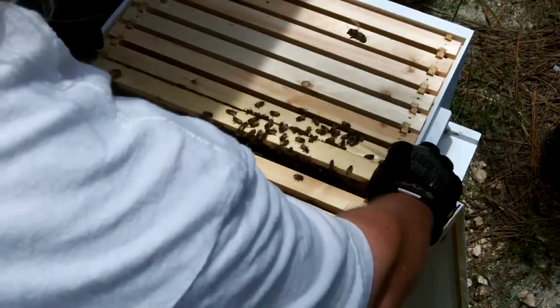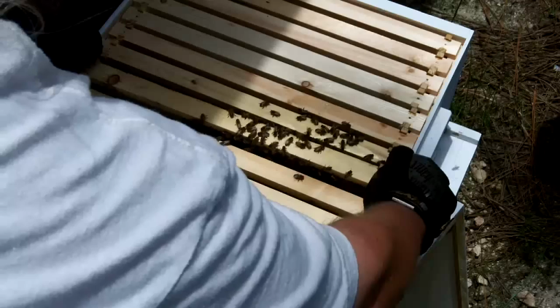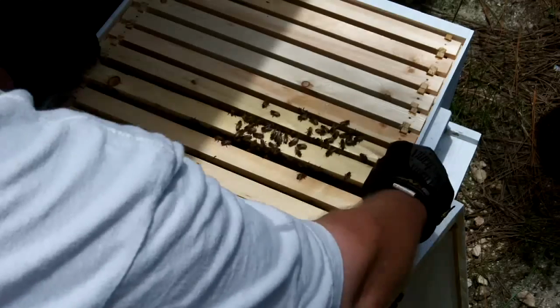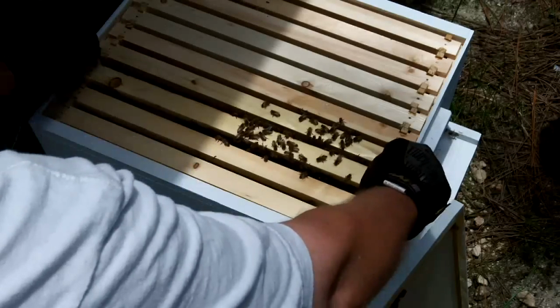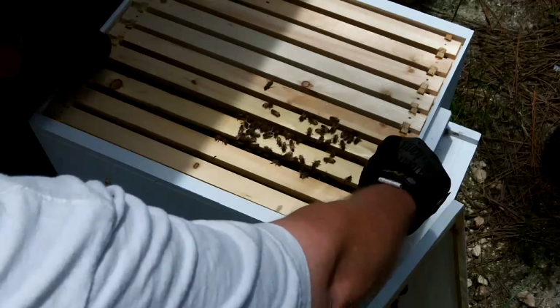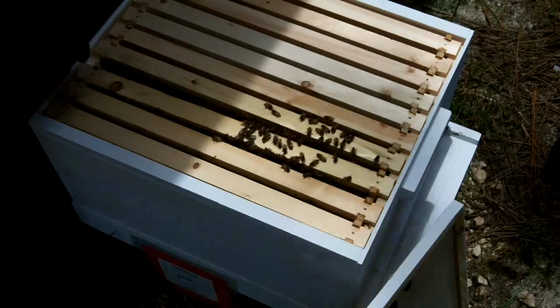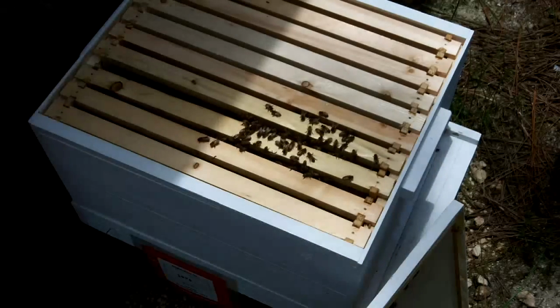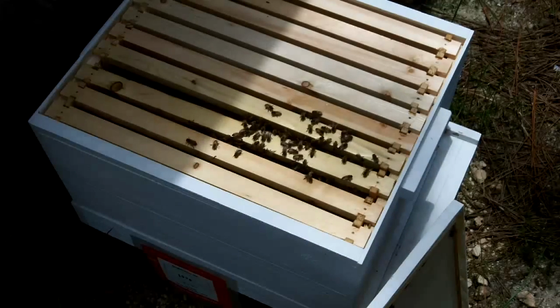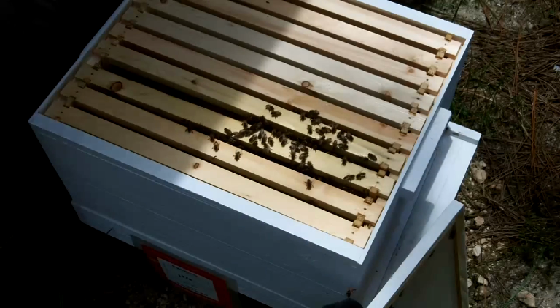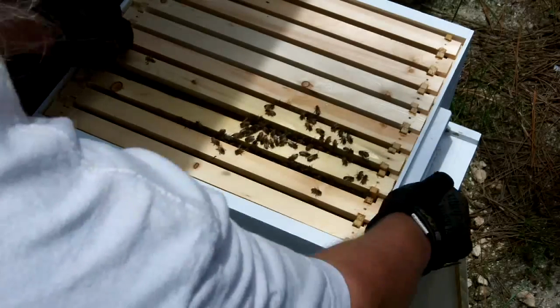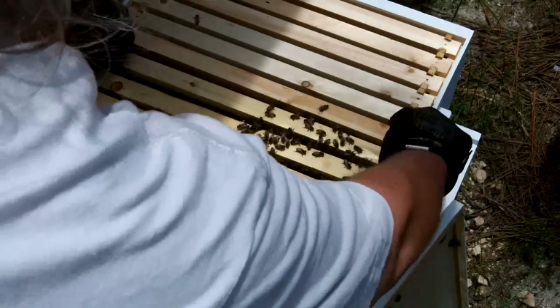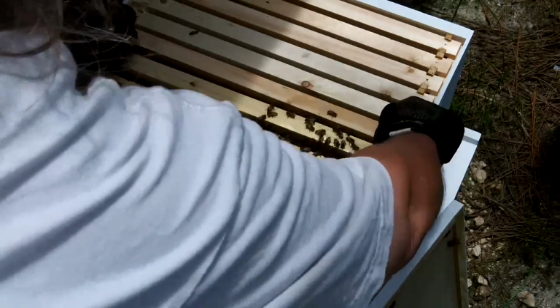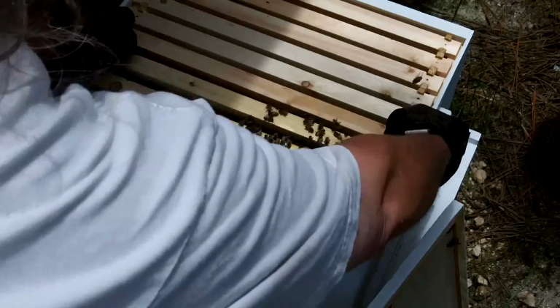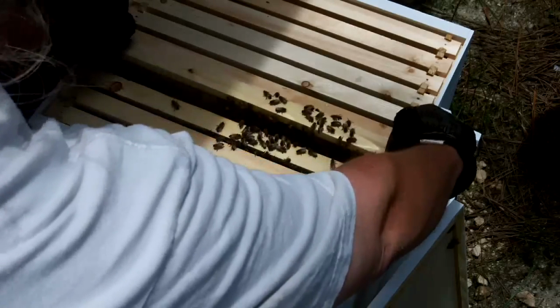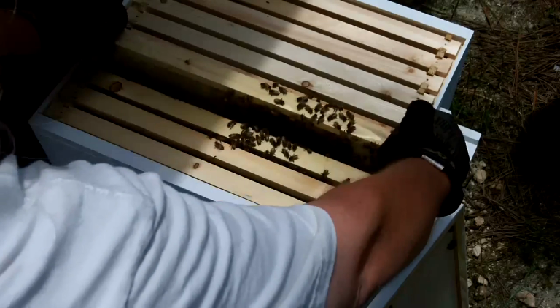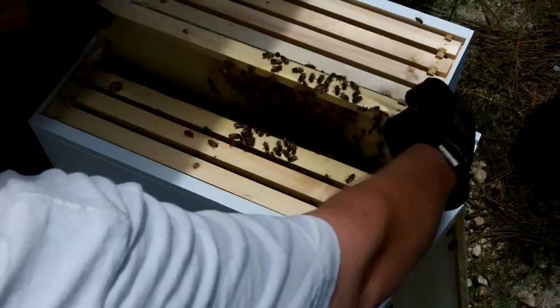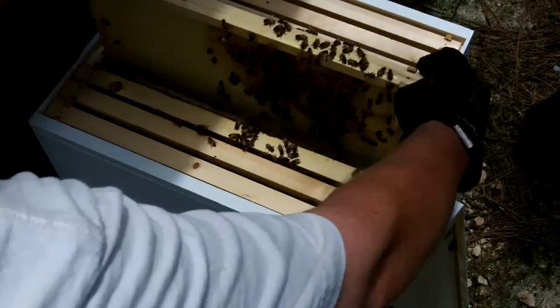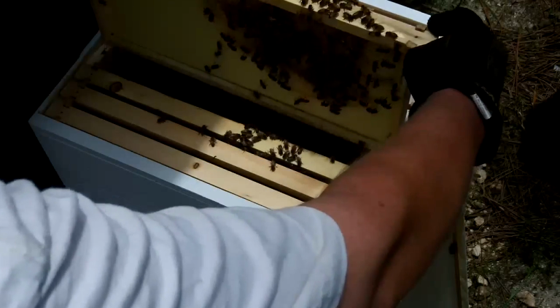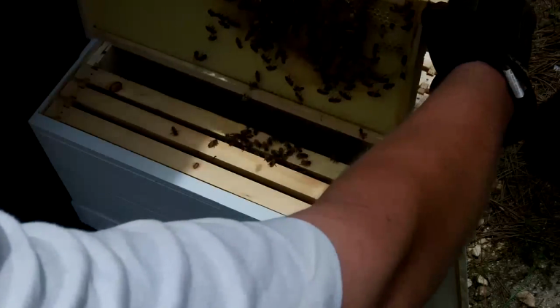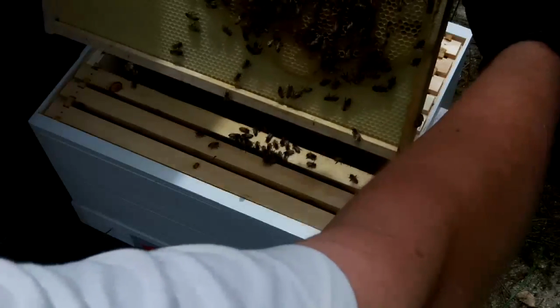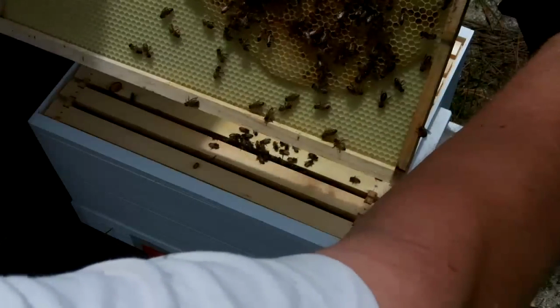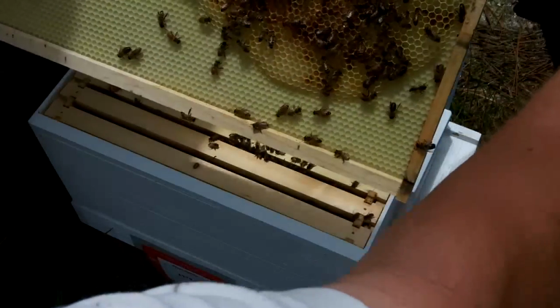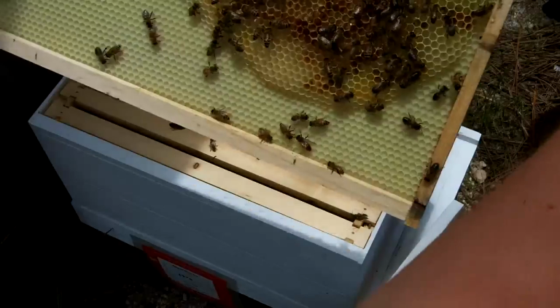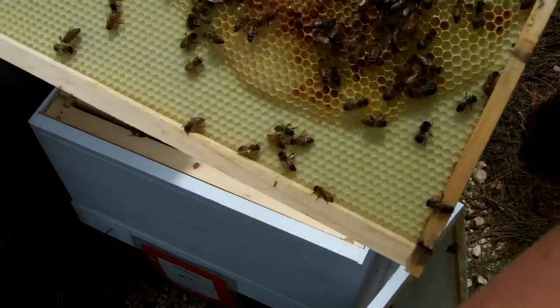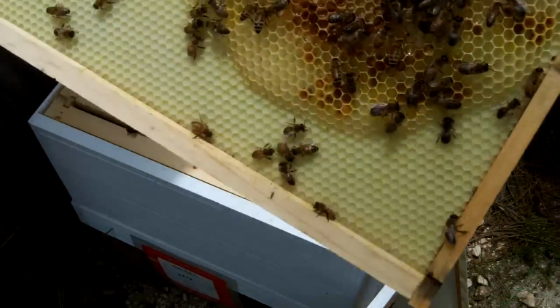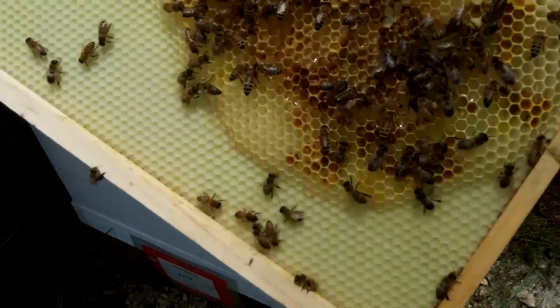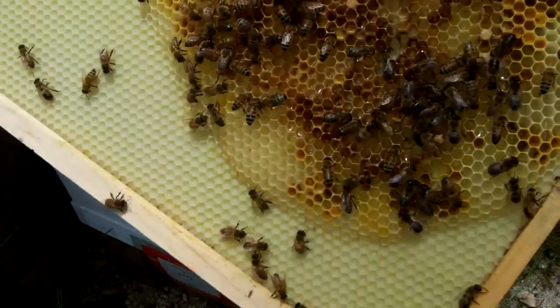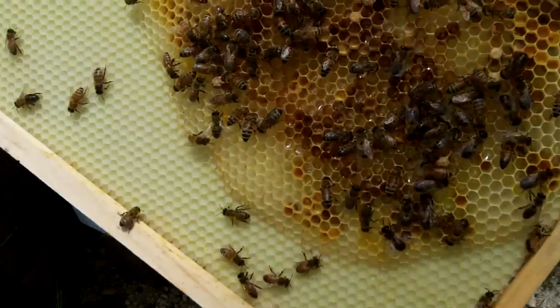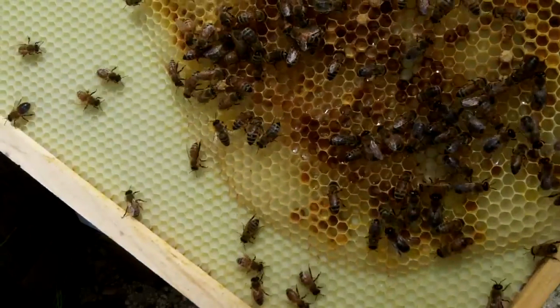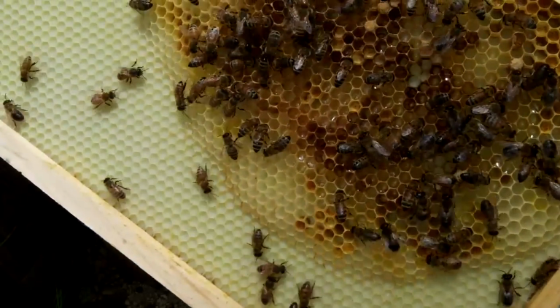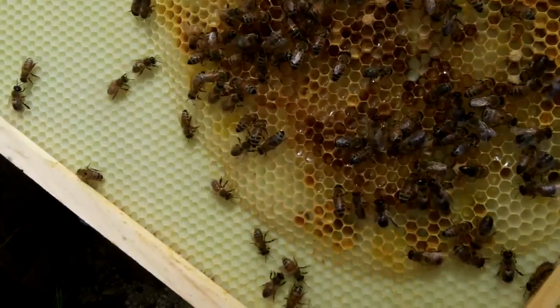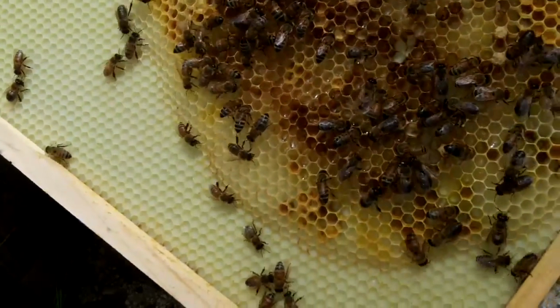They're working, just kind of slow. The girls are a little grumpy right now — they don't like being messed with. Yeah, they're working there, look at the little heads in there making deposits.